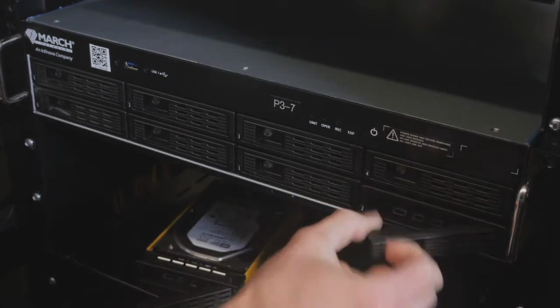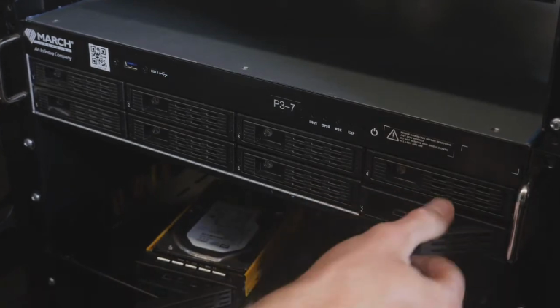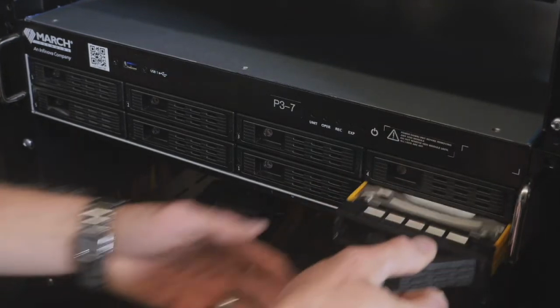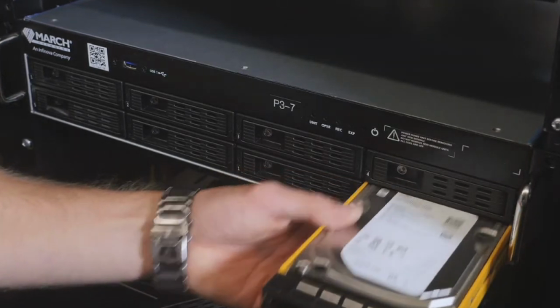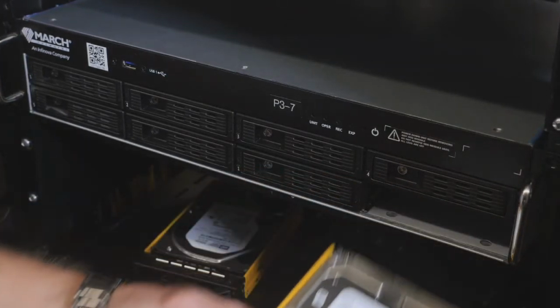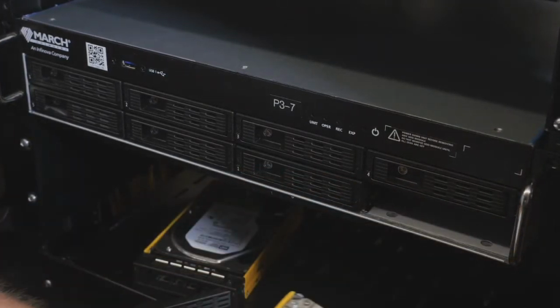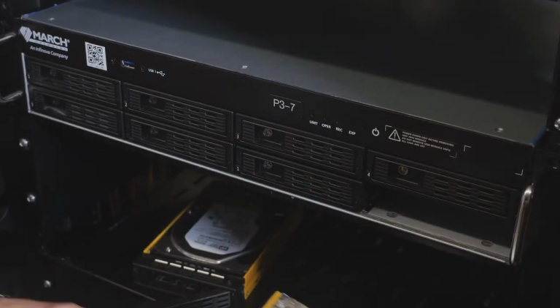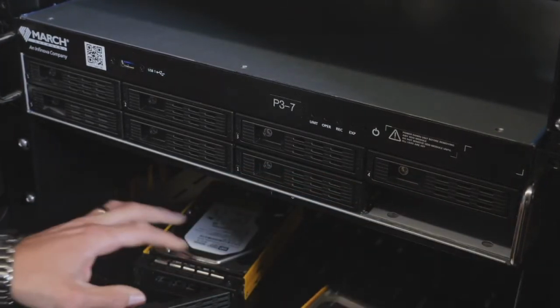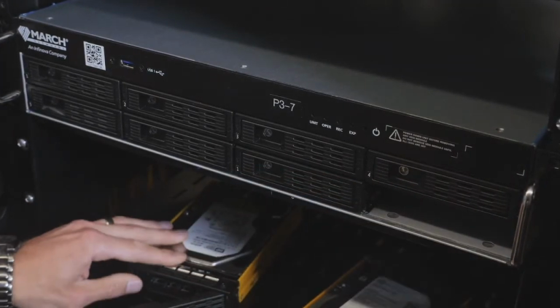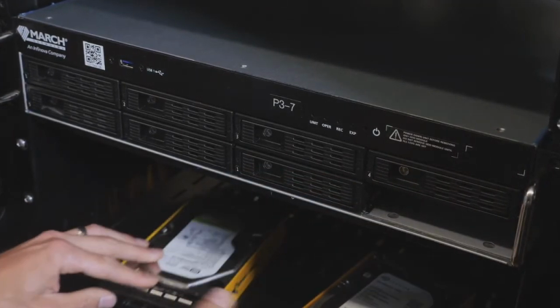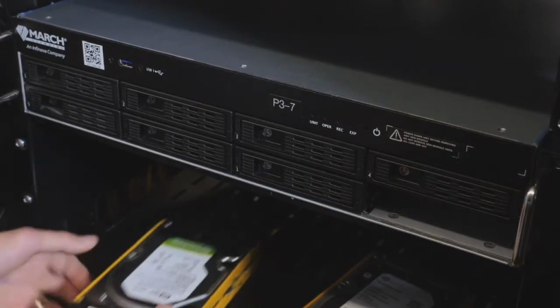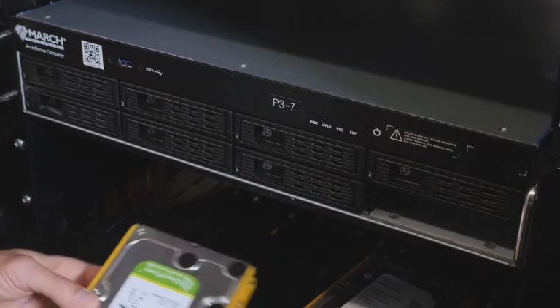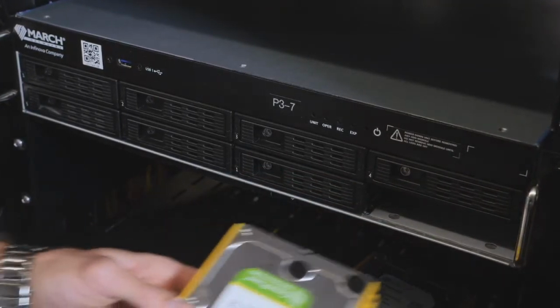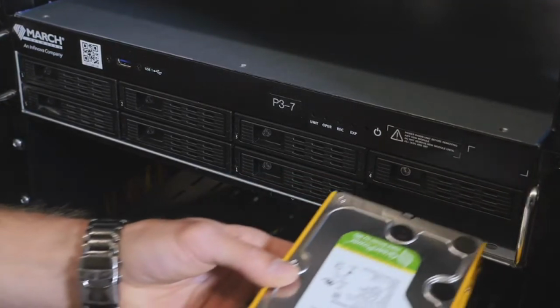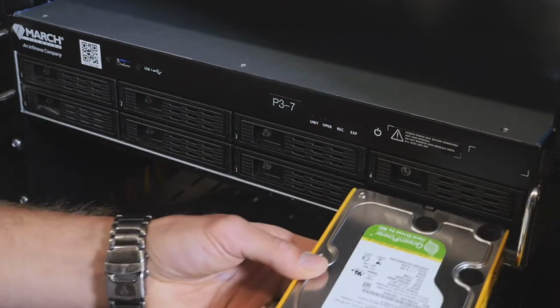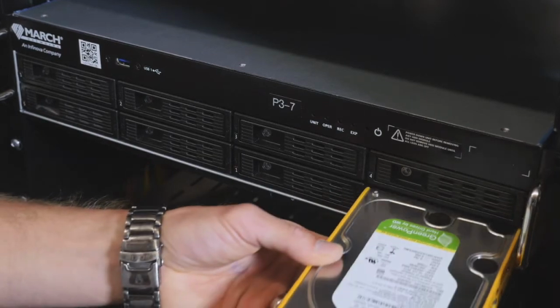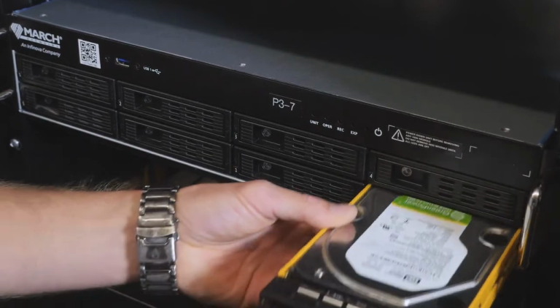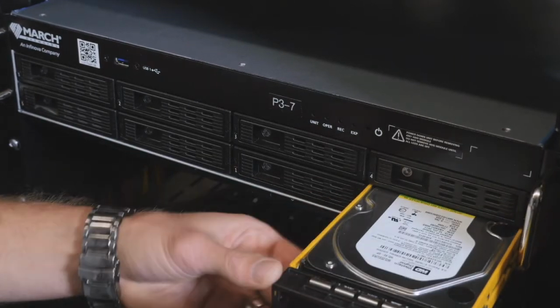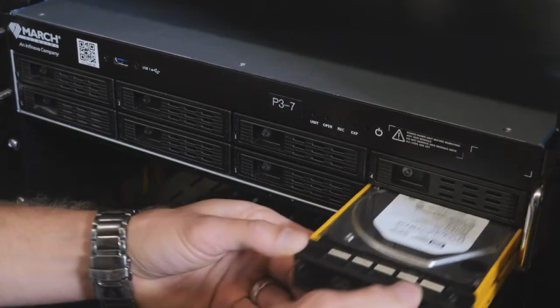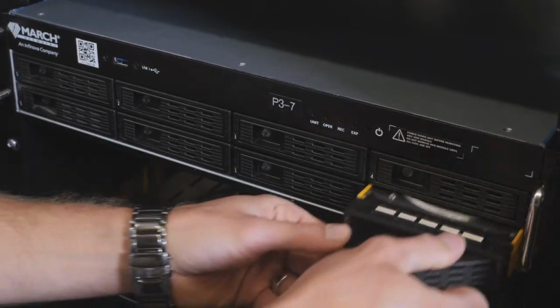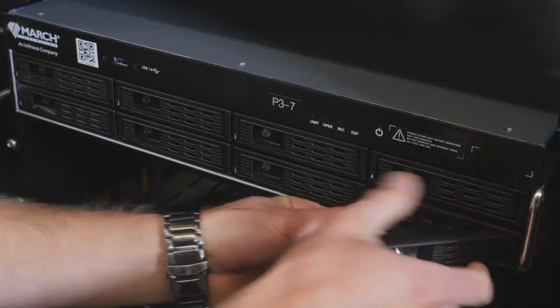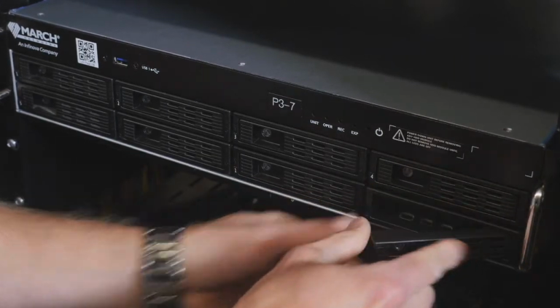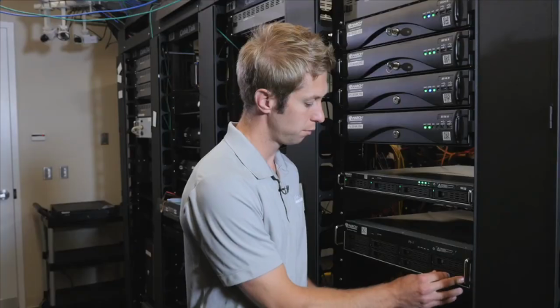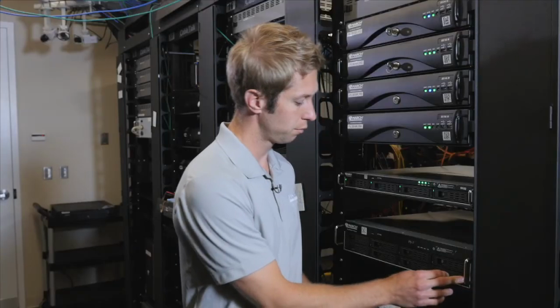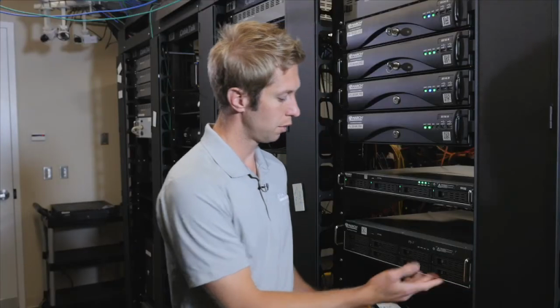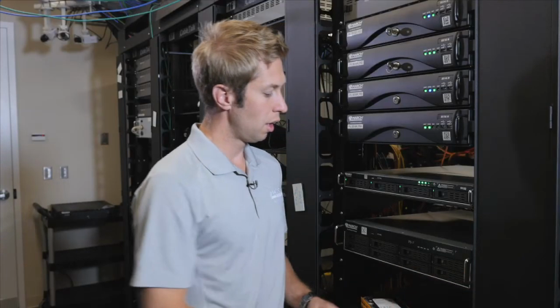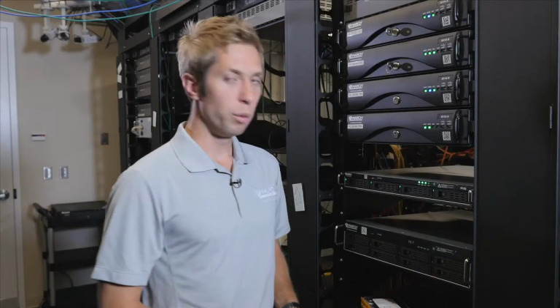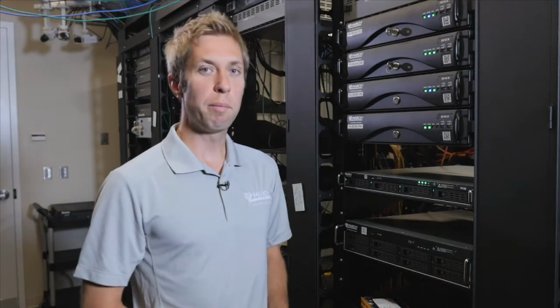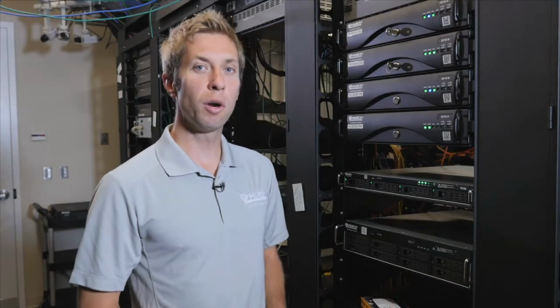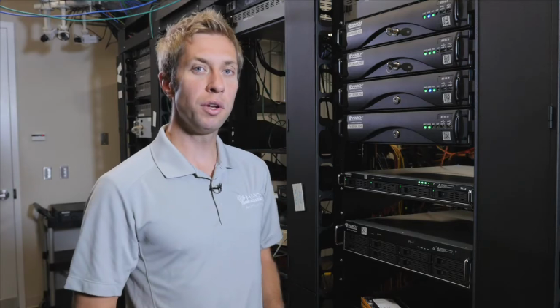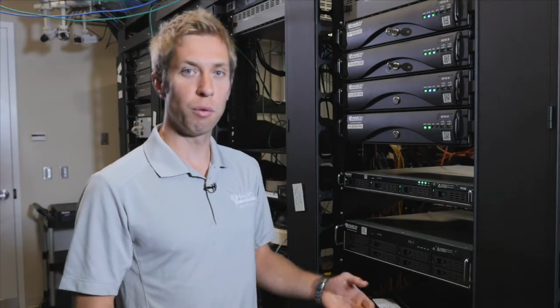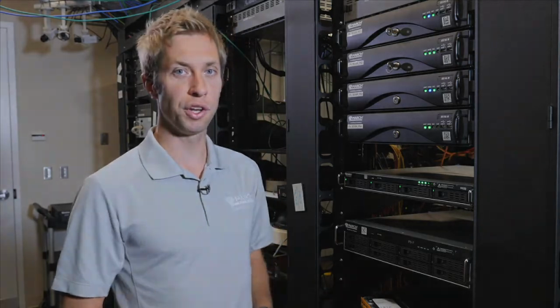I'll pull out the tray and simply replace it with a brand new hard drive. We can now power up the unit and we're good to go.